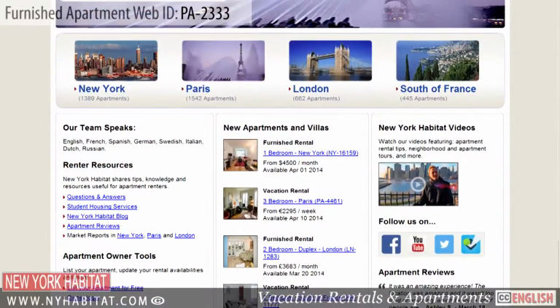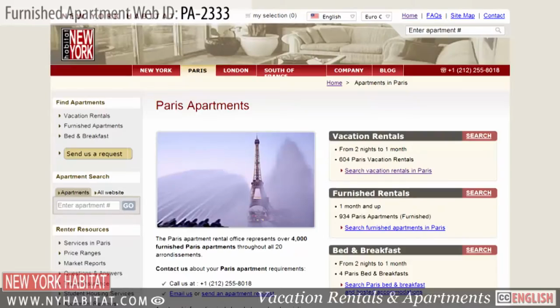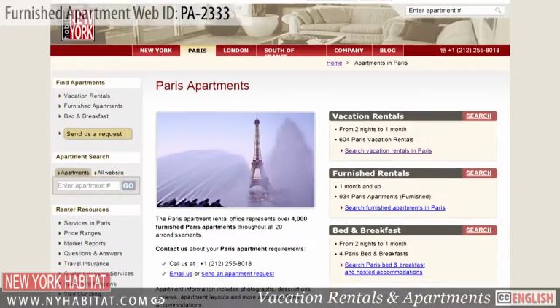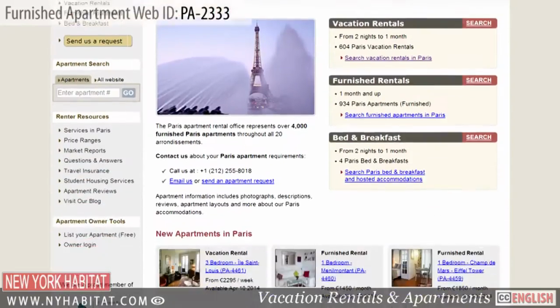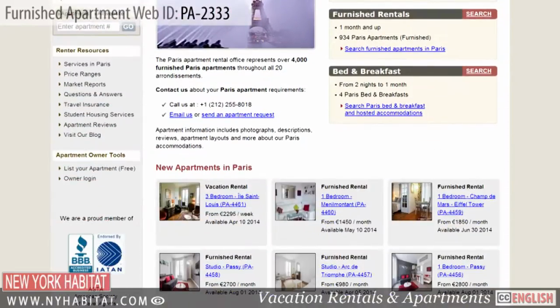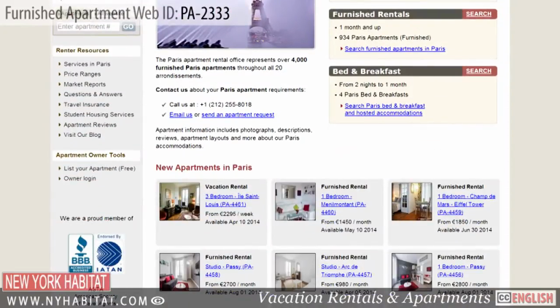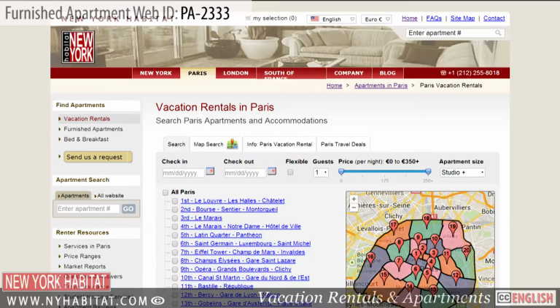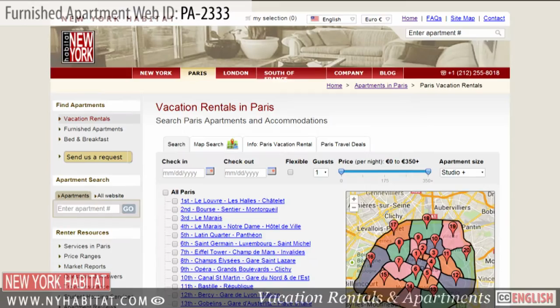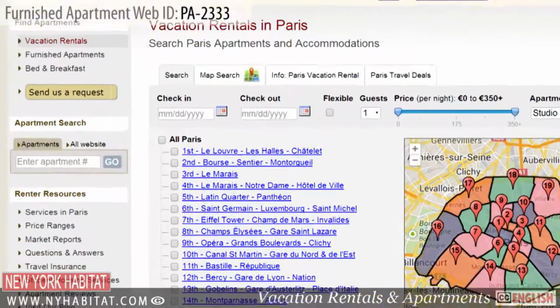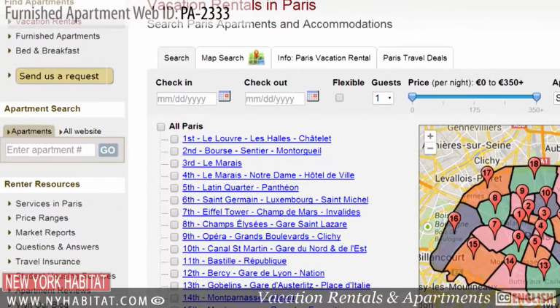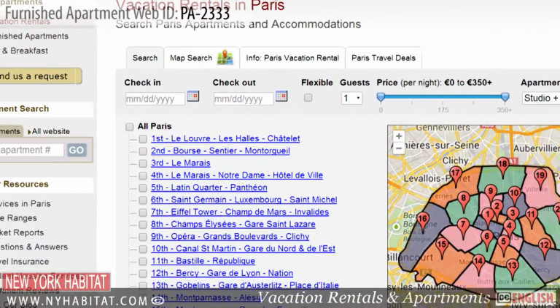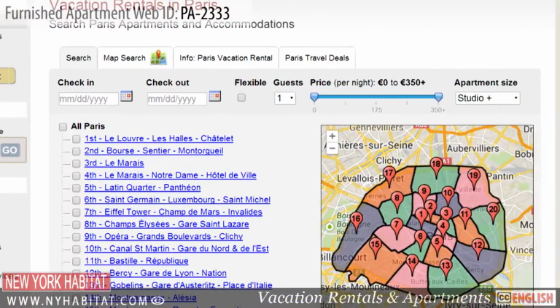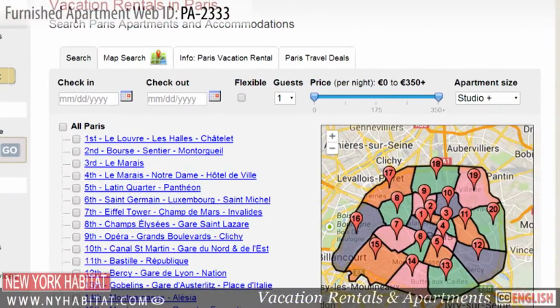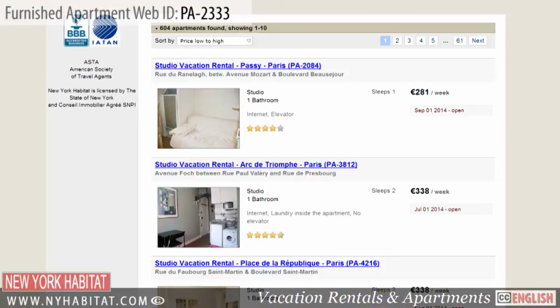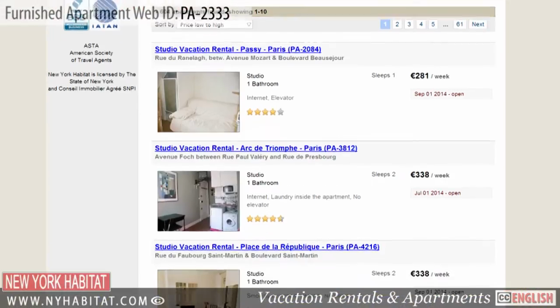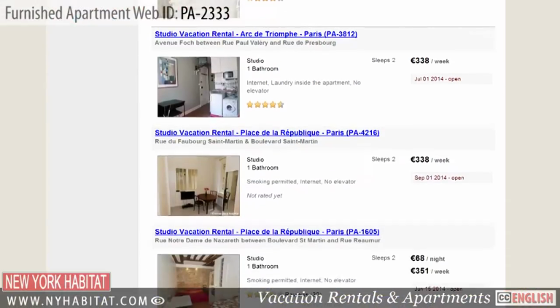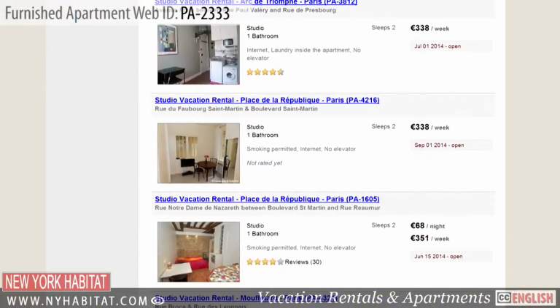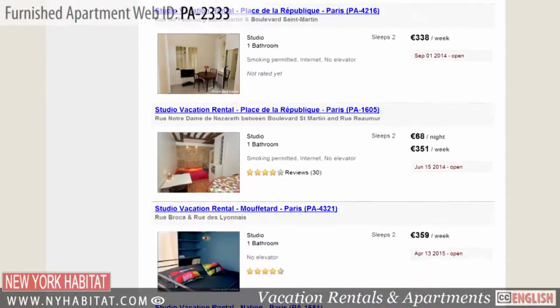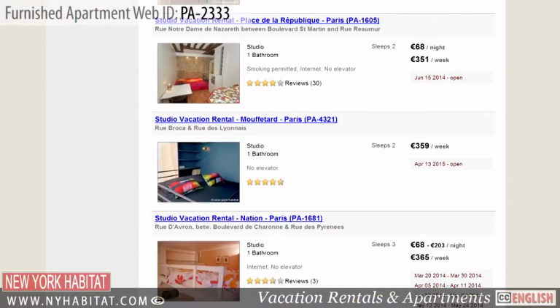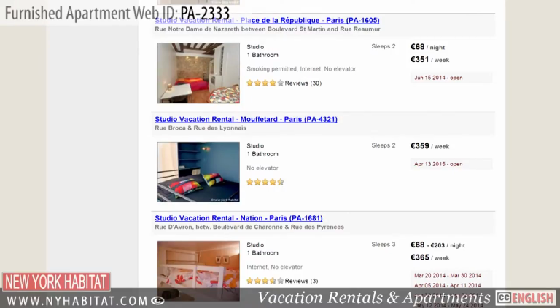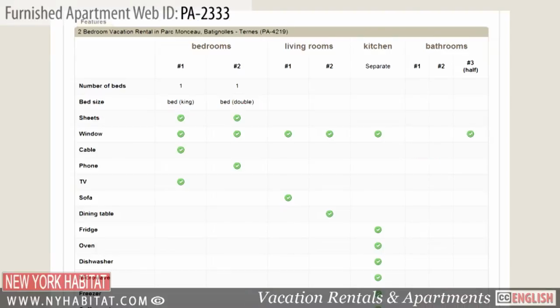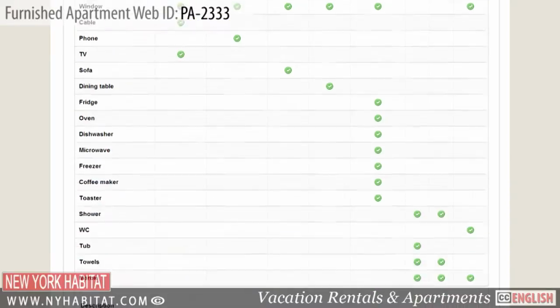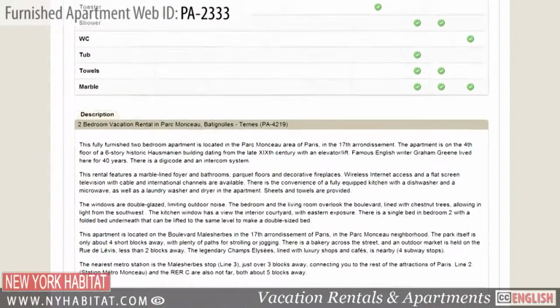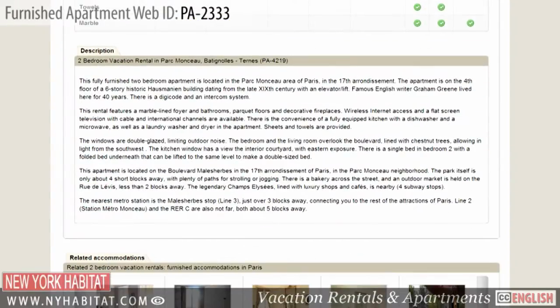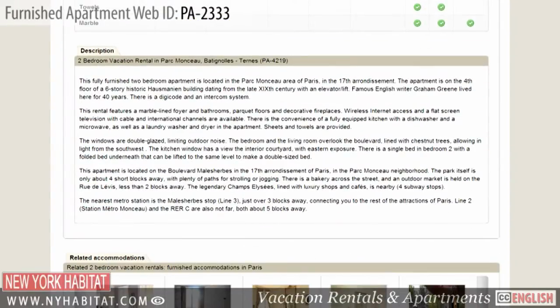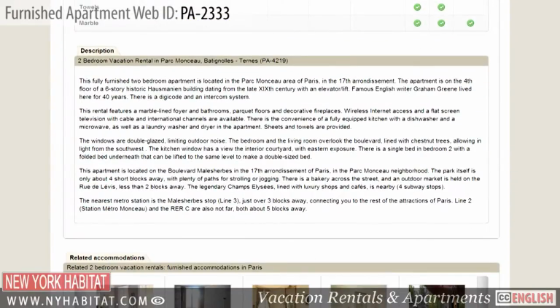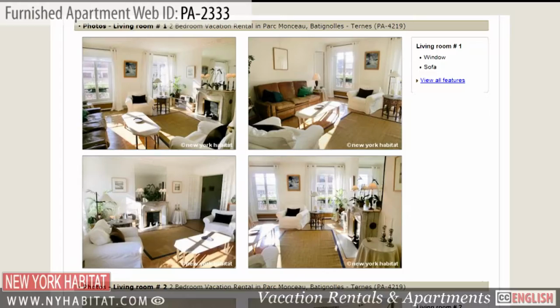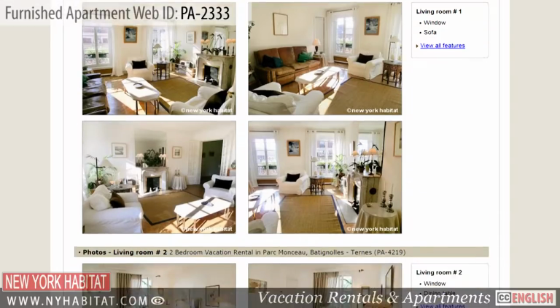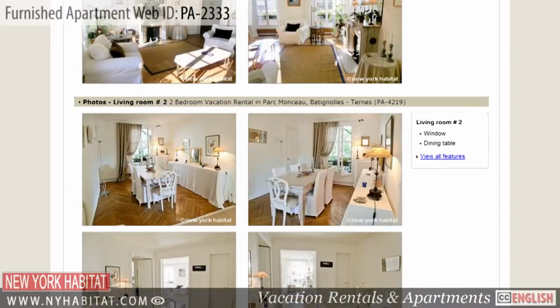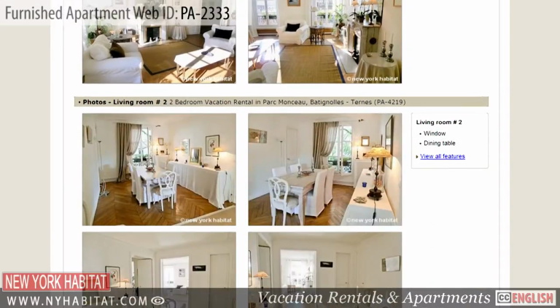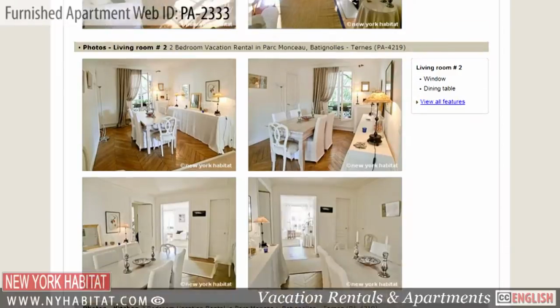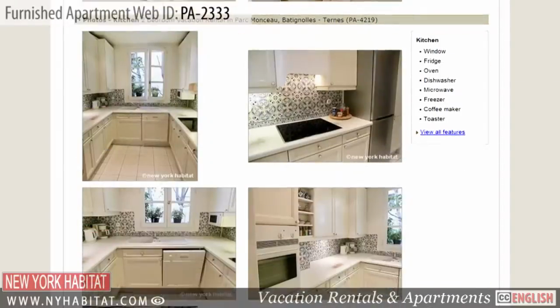Be sure and visit our website at nyhabitat.com, where you'll find more great furnished apartments not only in the 6th District, but all over Paris. Why not rent a furnished apartment with New York Habitat for your next trip to Paris?